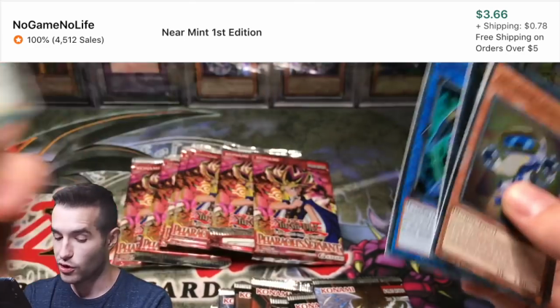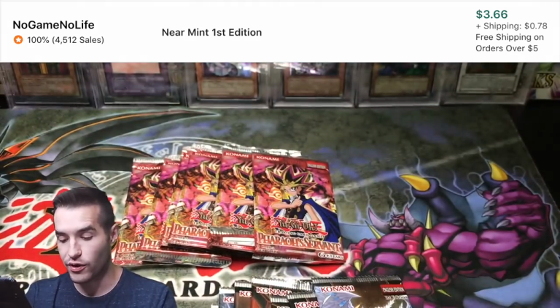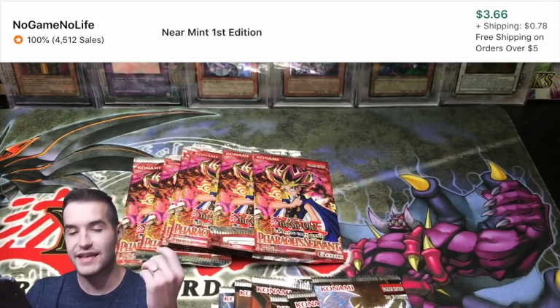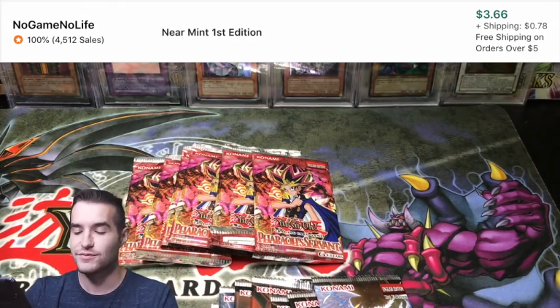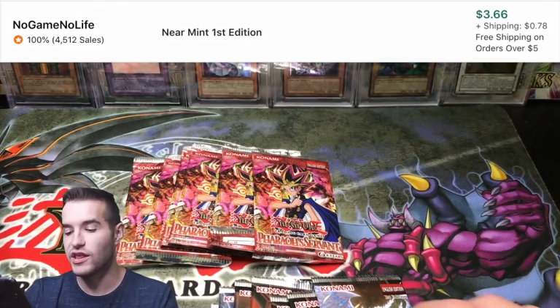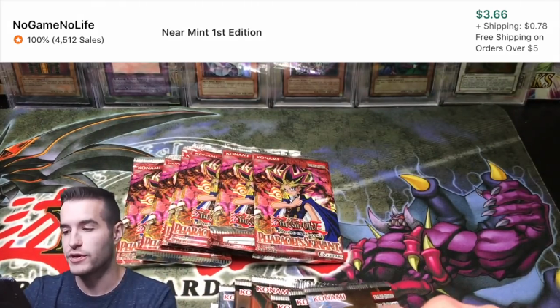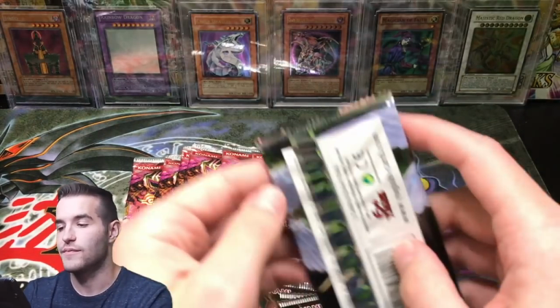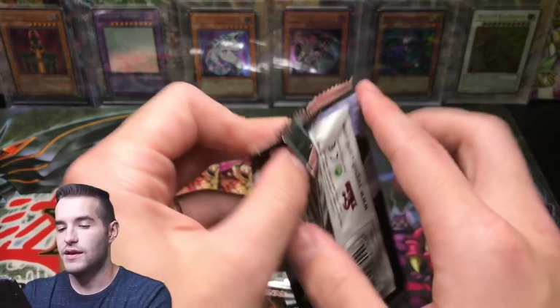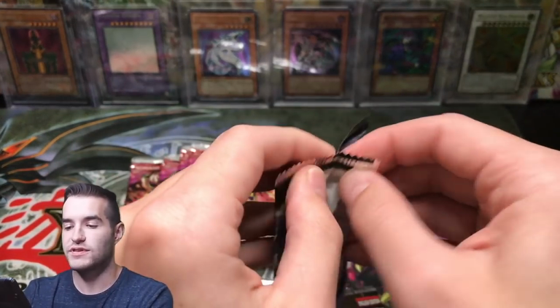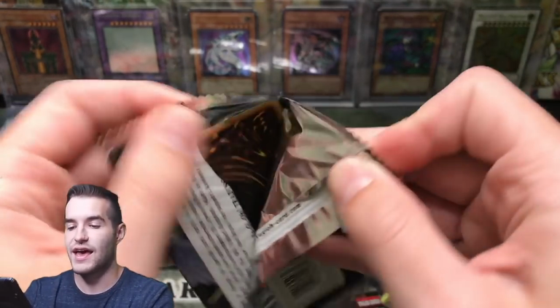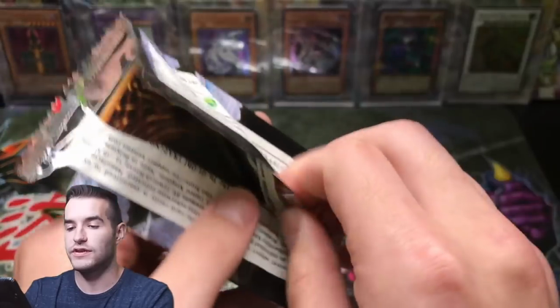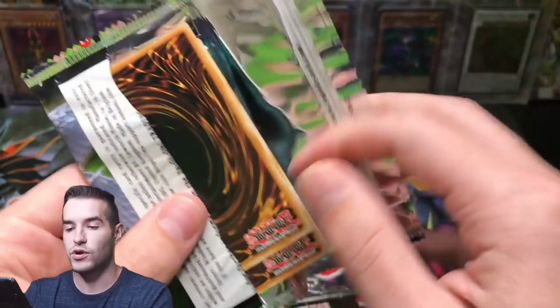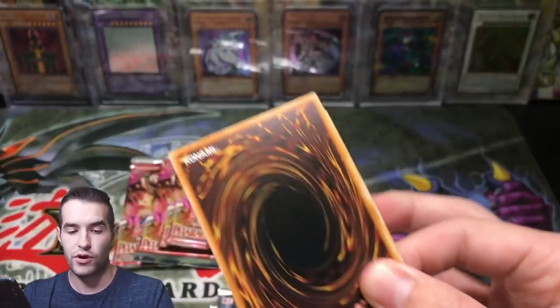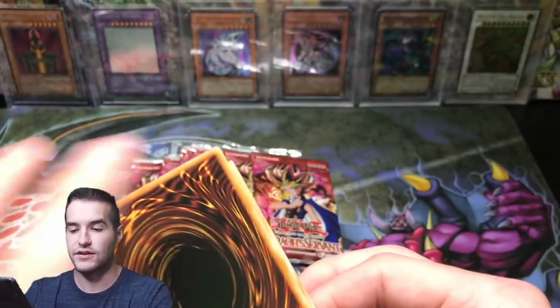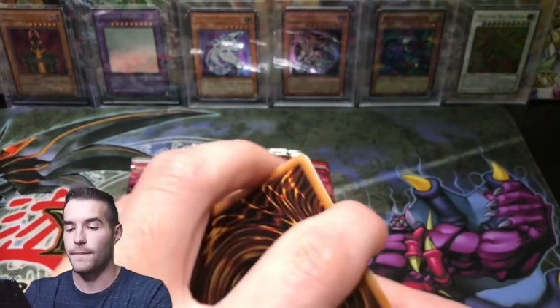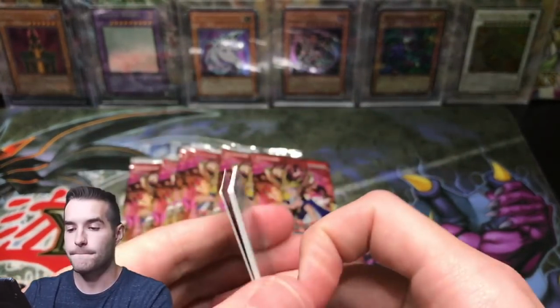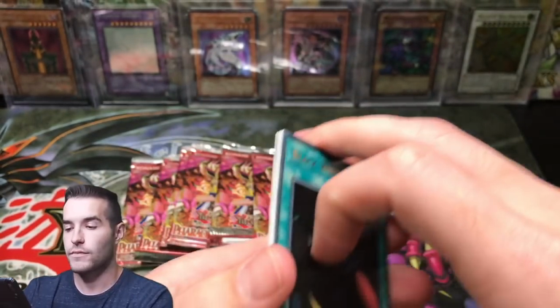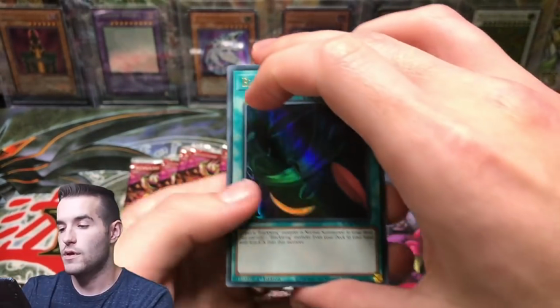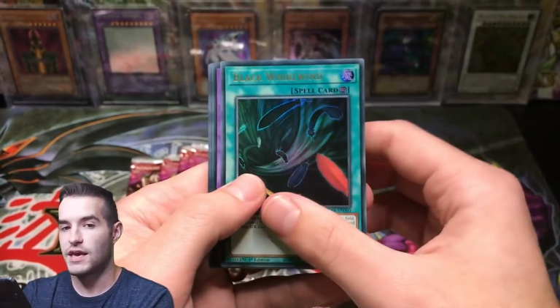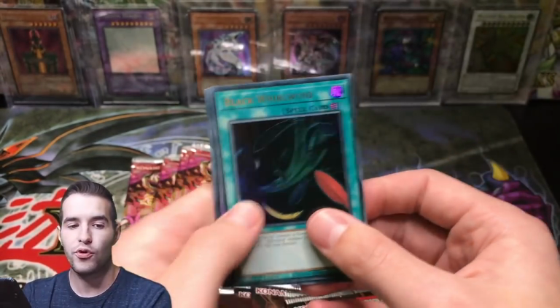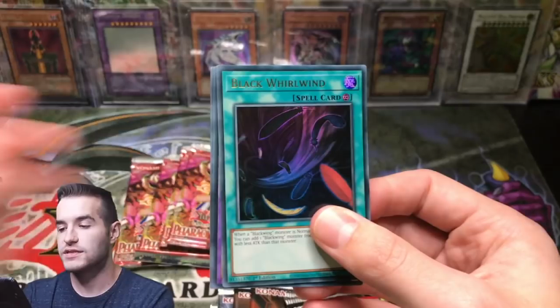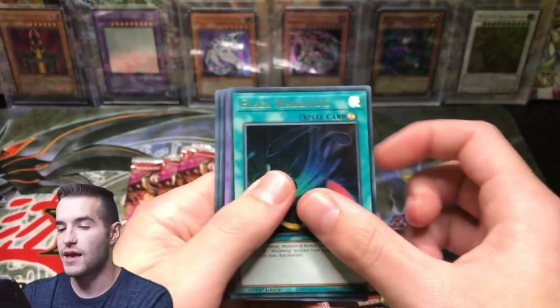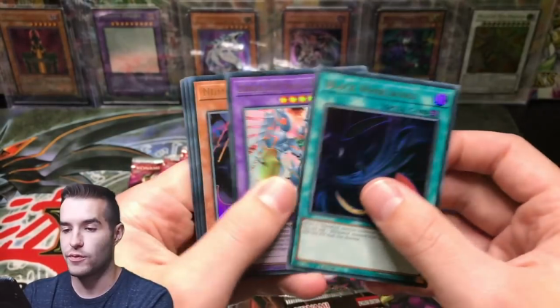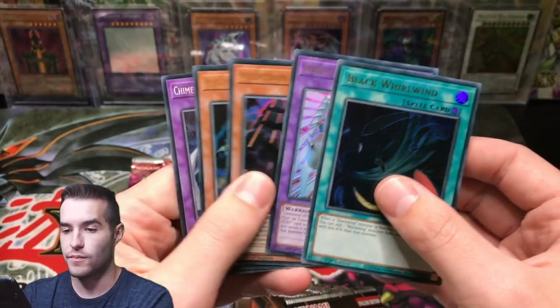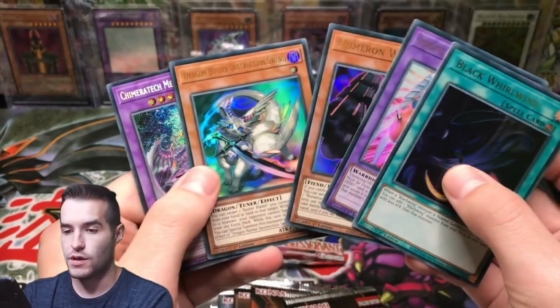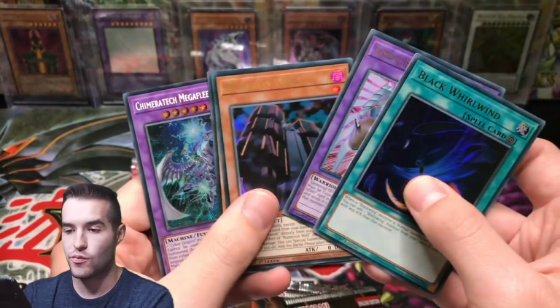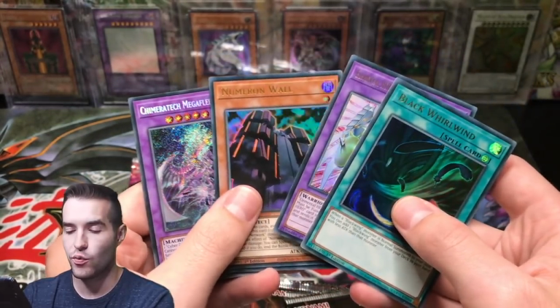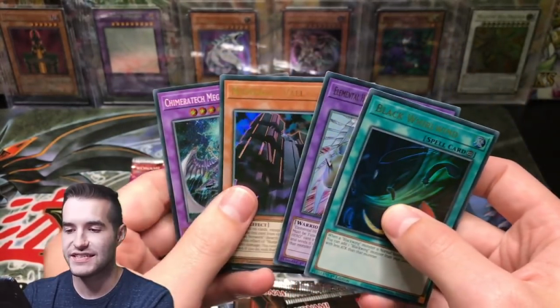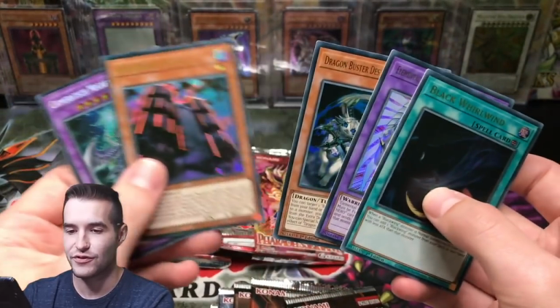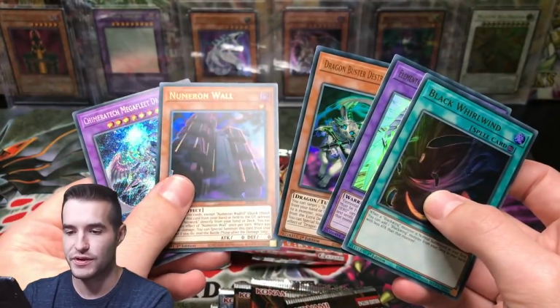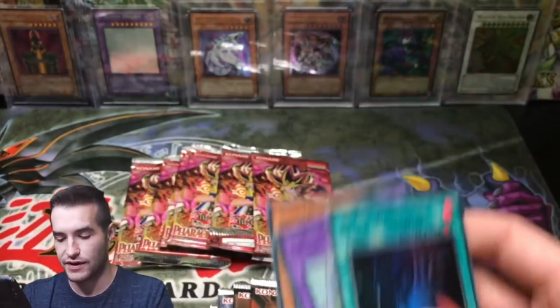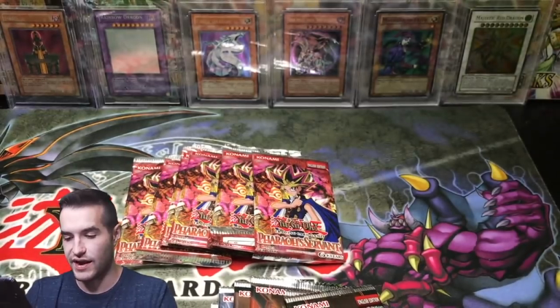Numeron Network! I'll take that - that's pretty lucky. I will take that all day. Numeron Network, decent card. Can we pull something epic? Numeron. These European cards stick together really easily. Mega Fleet Dragon.